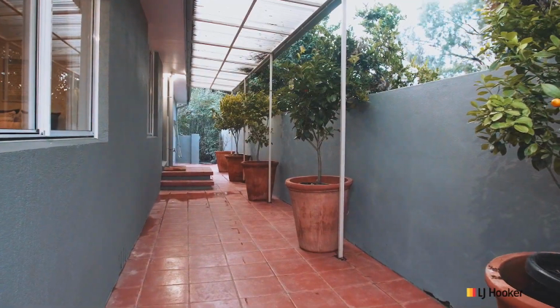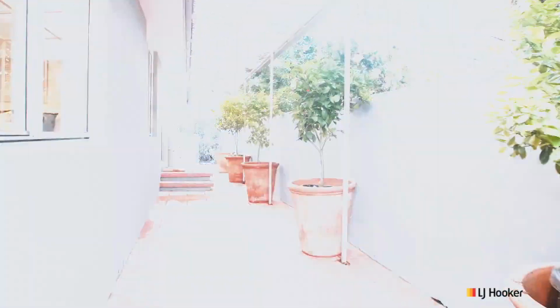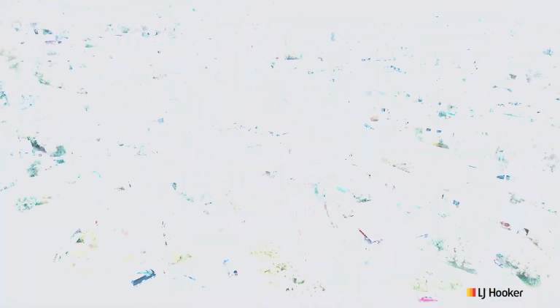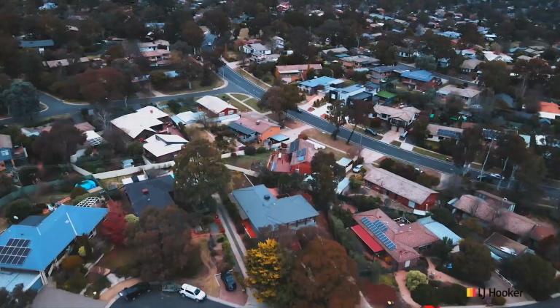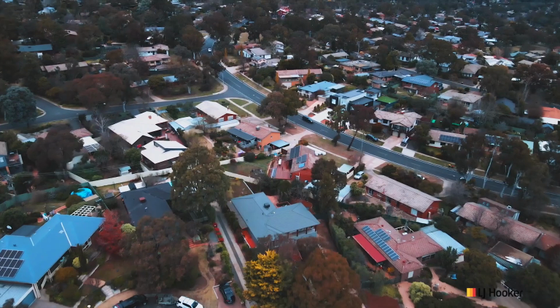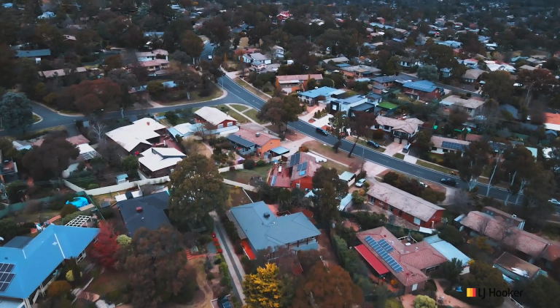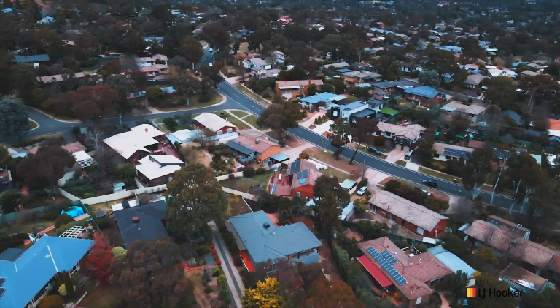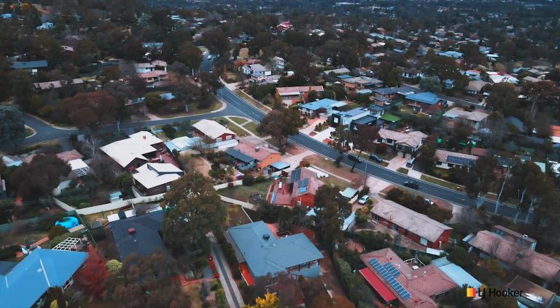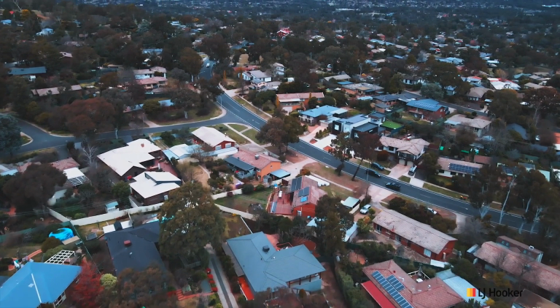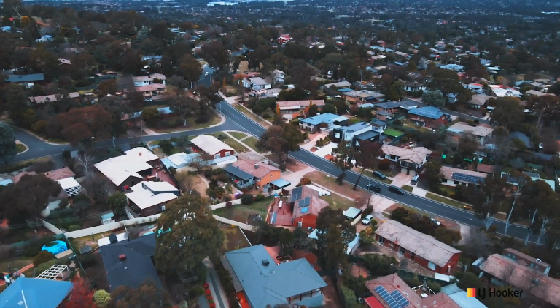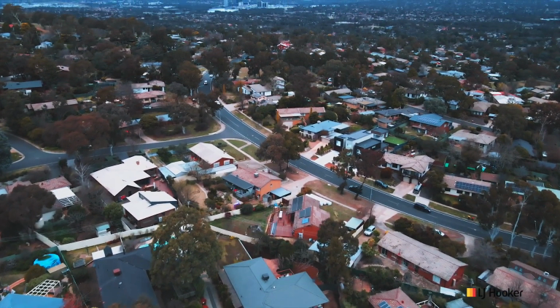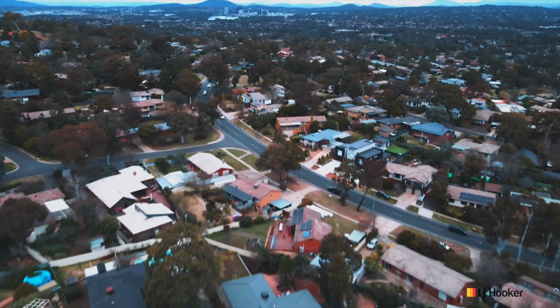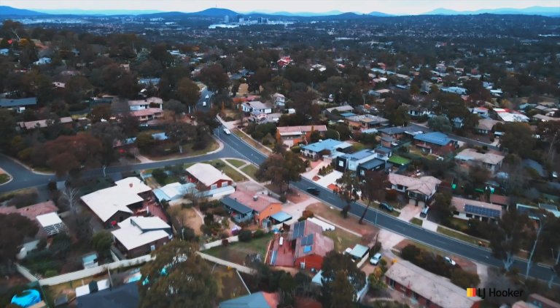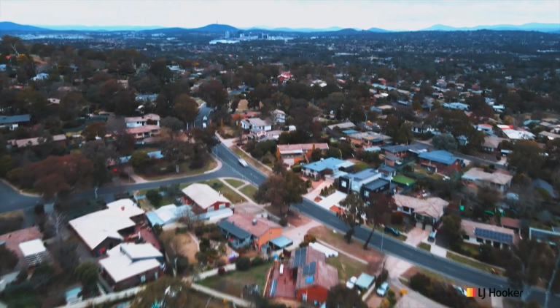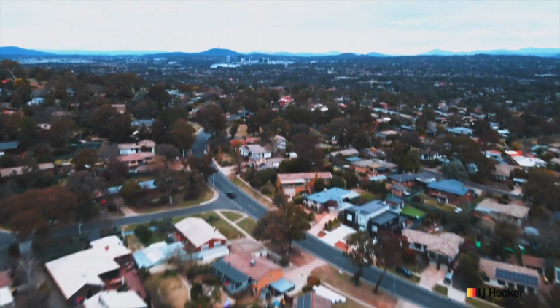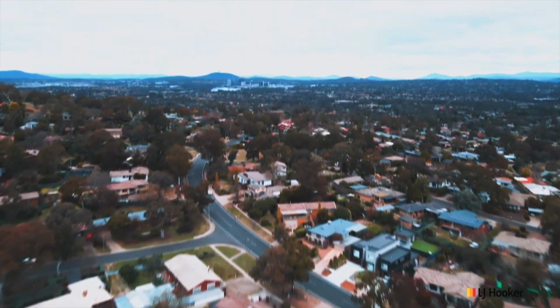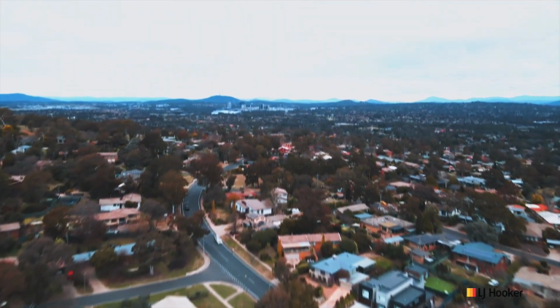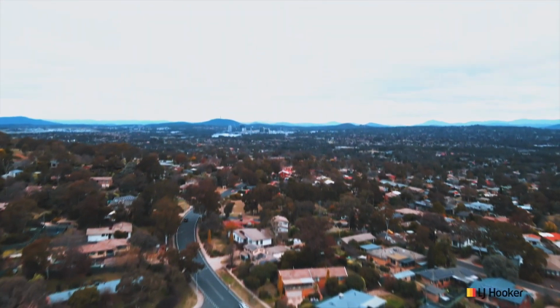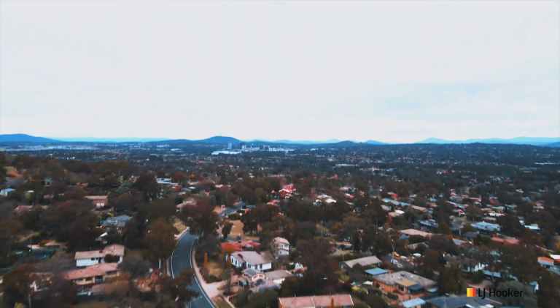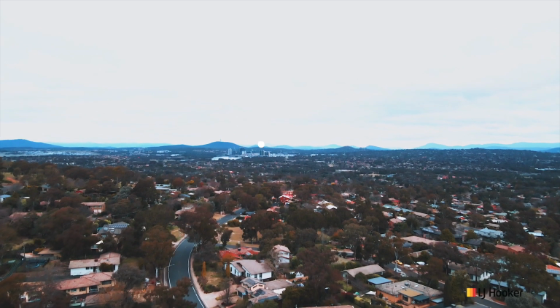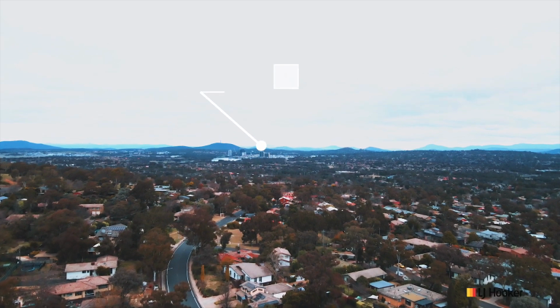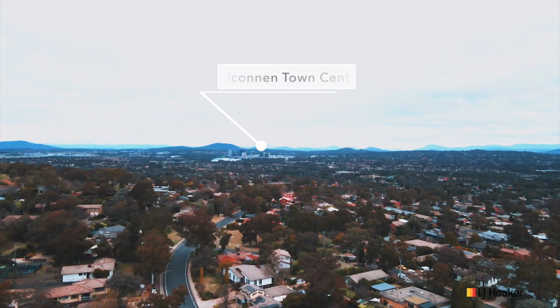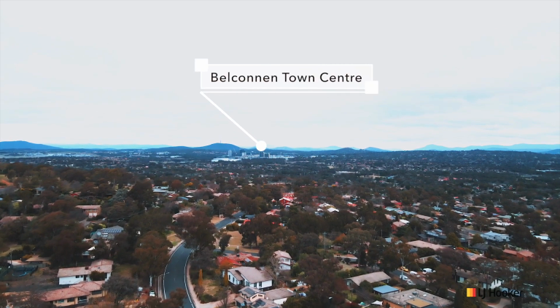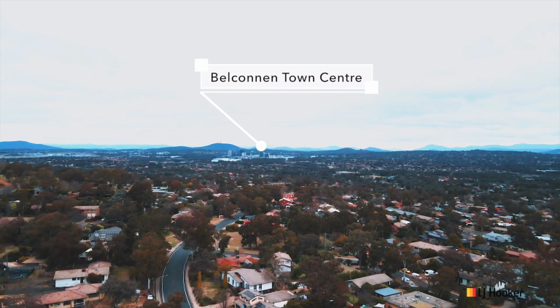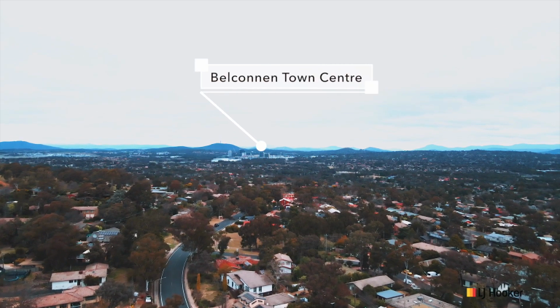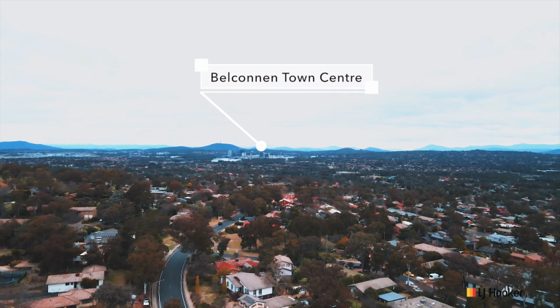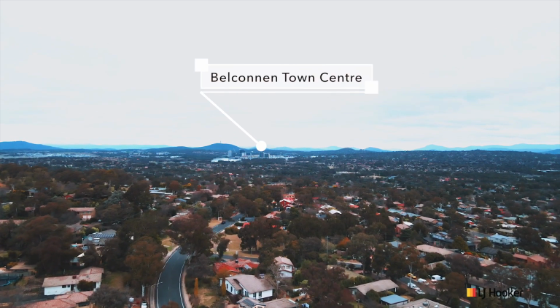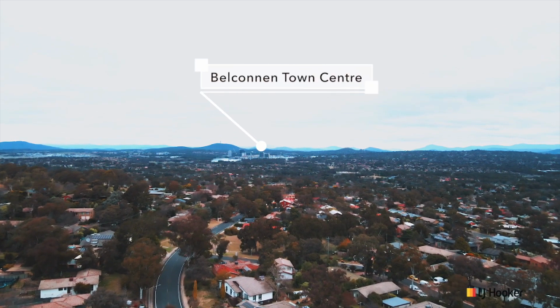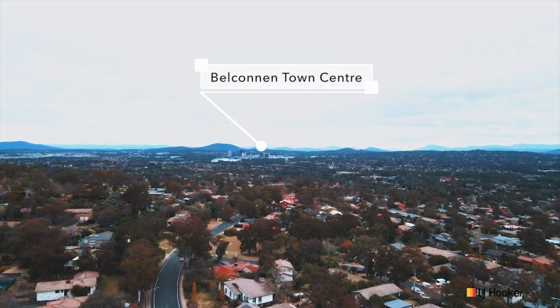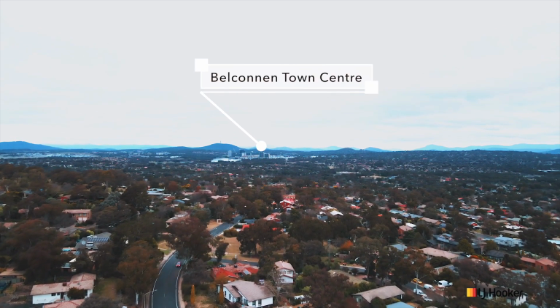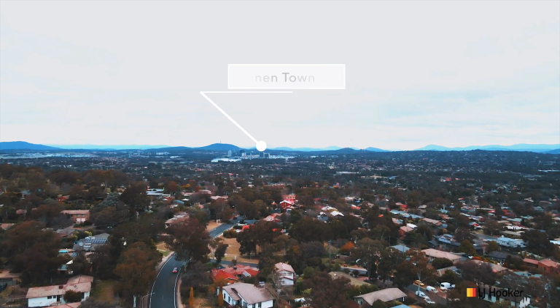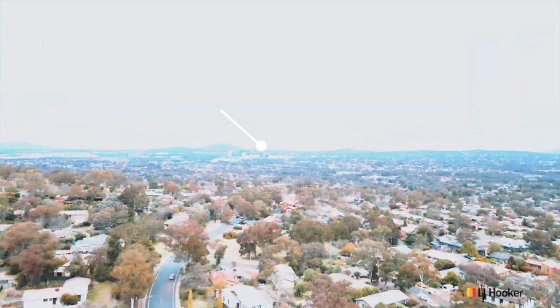Beautifully placed on a huge block of 1,044 square meters, this home is large inside and spacious outside, both front and rear. And of course, getting out to Belconnen proper is a snack.